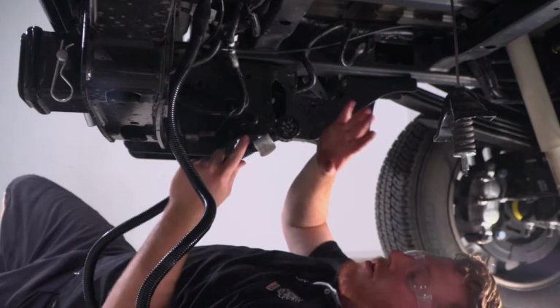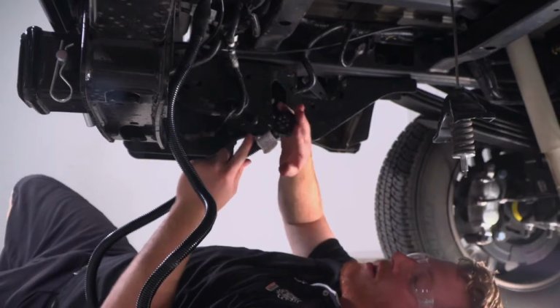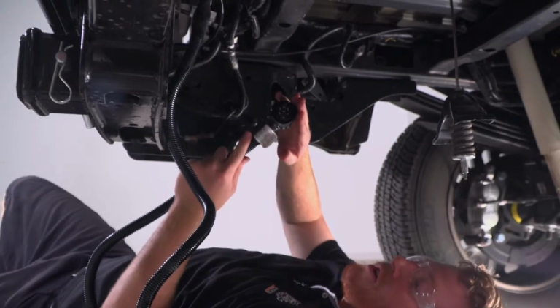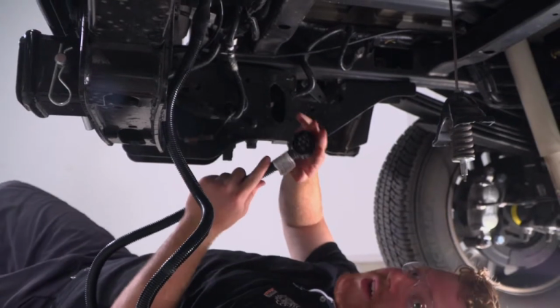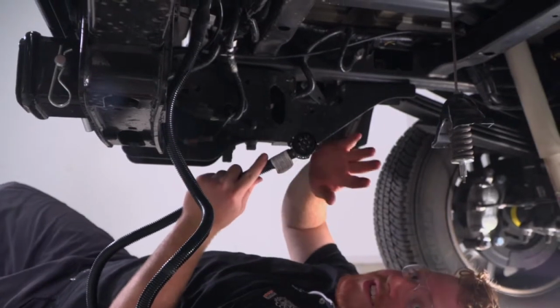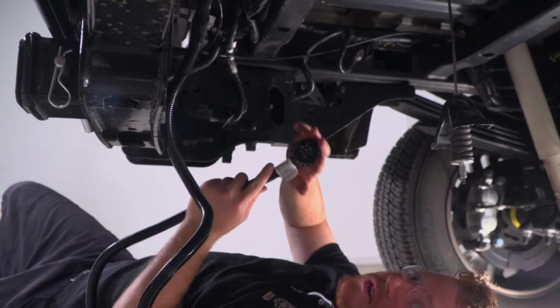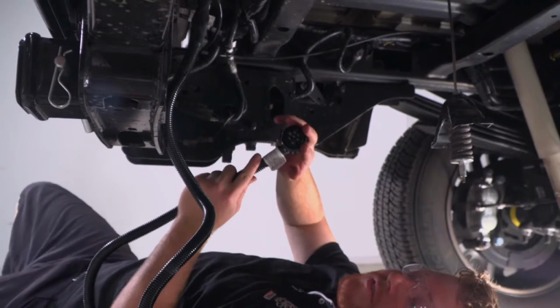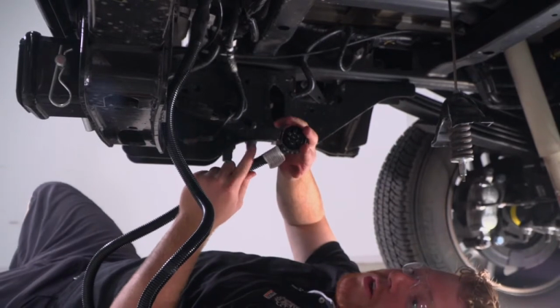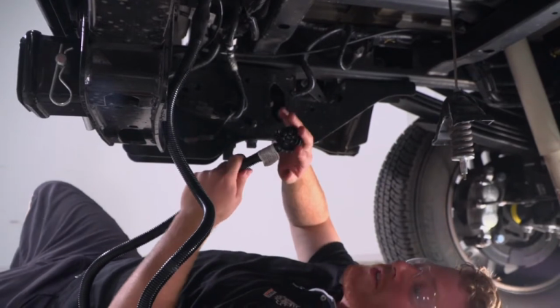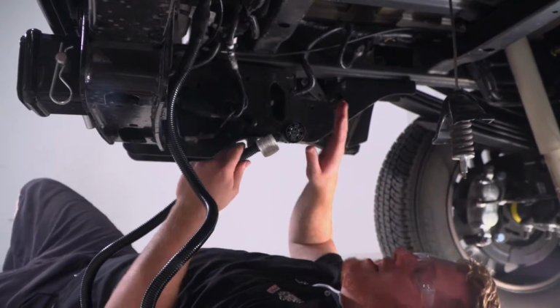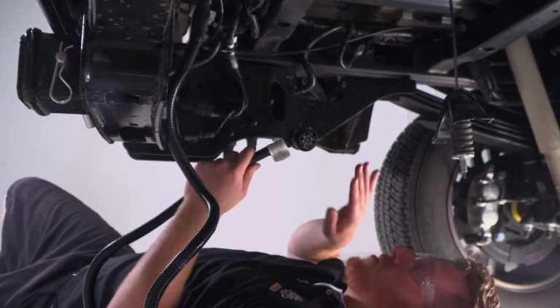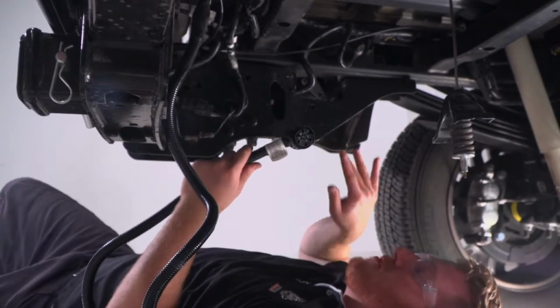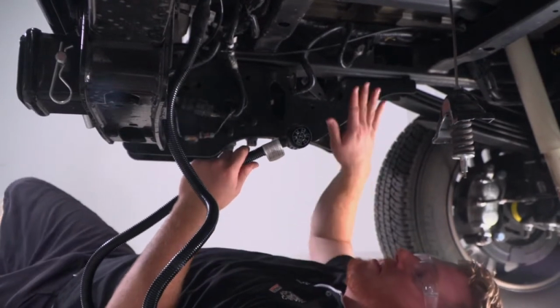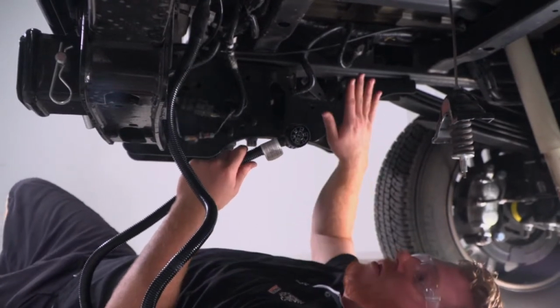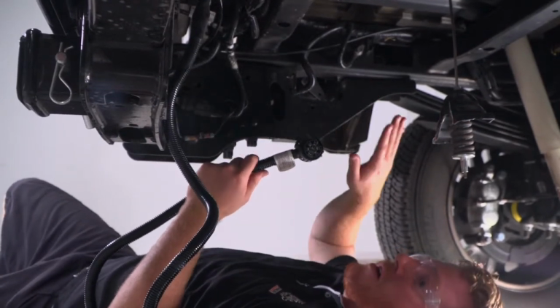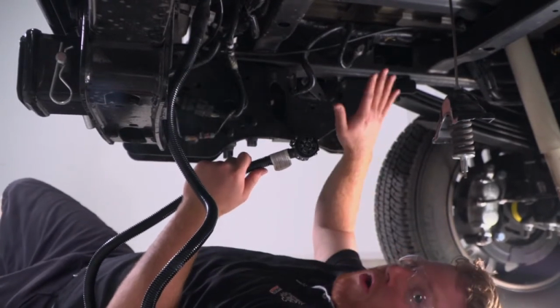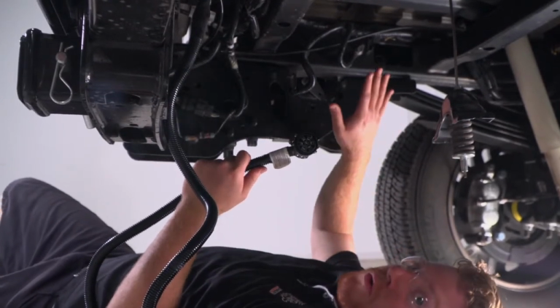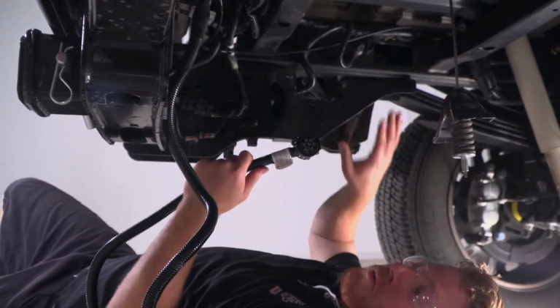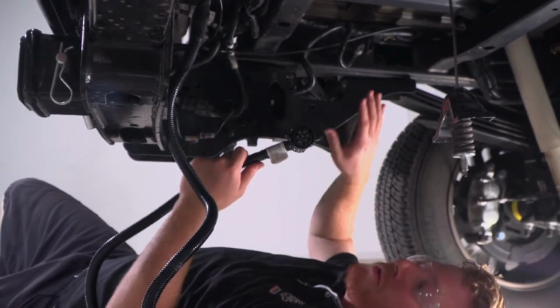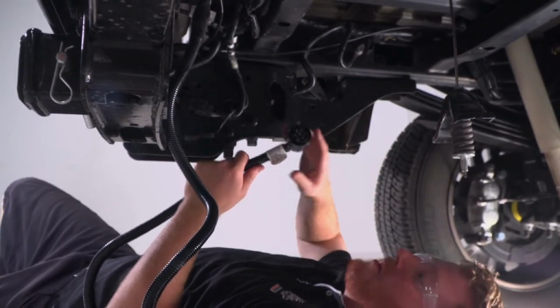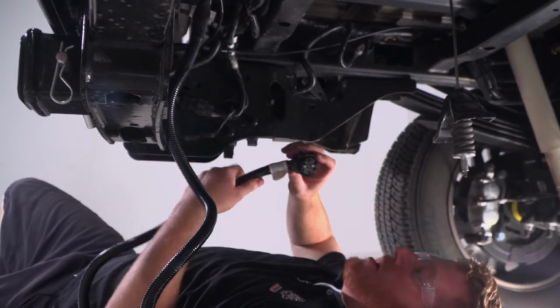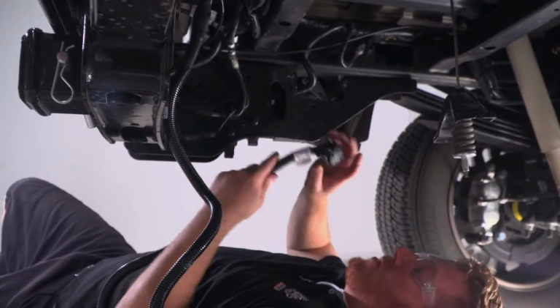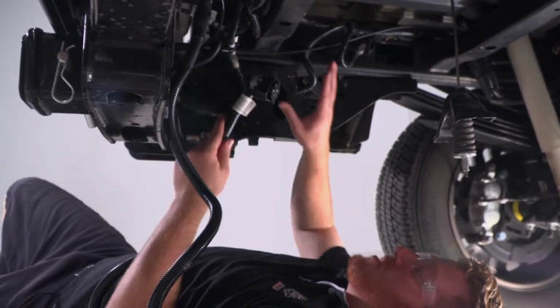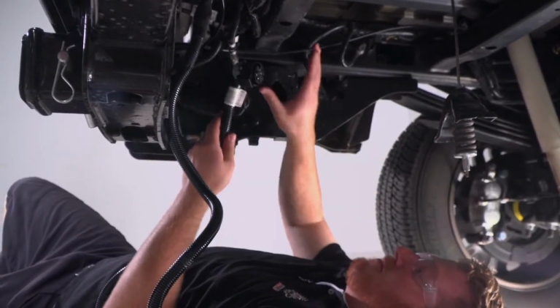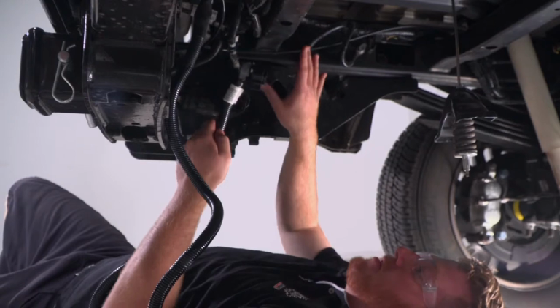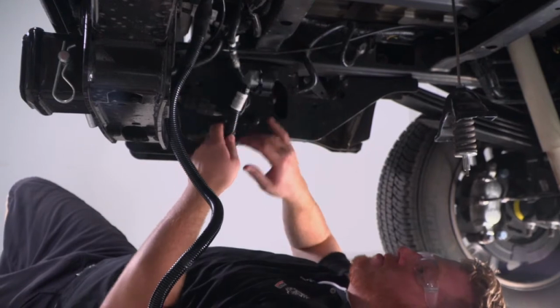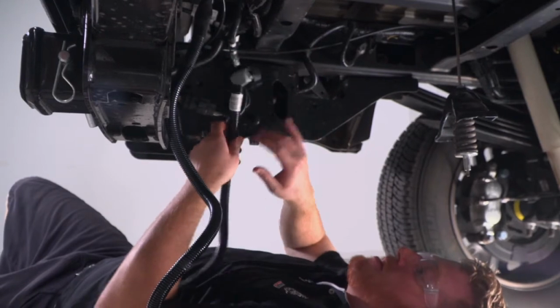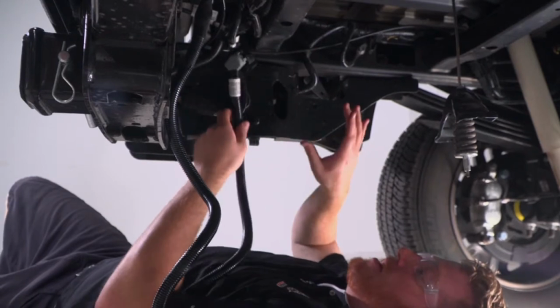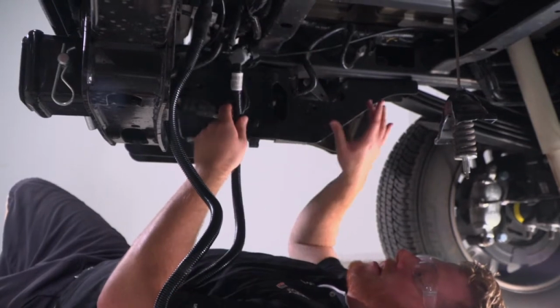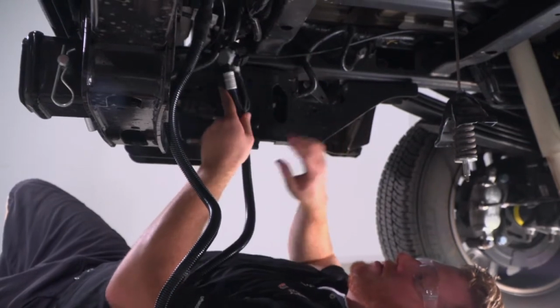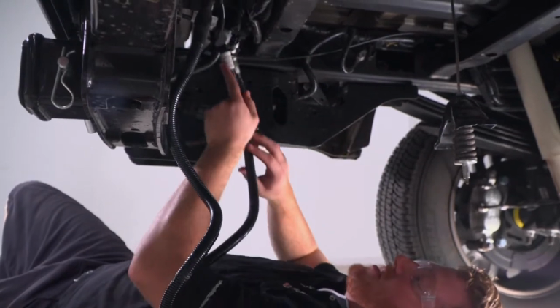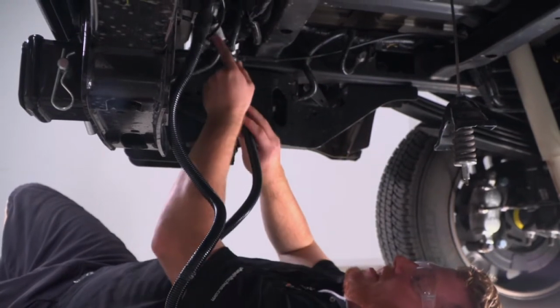Now we're going to go ahead and take our seven-way harness and route it to the hole that we drilled out. We're just going to follow these wires that go towards the tail light.